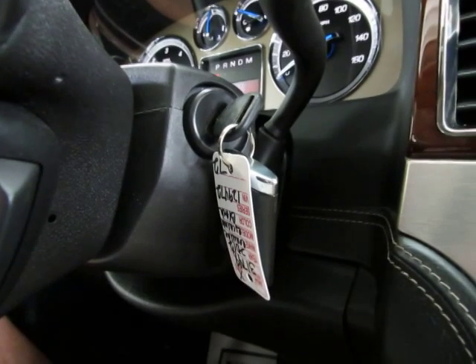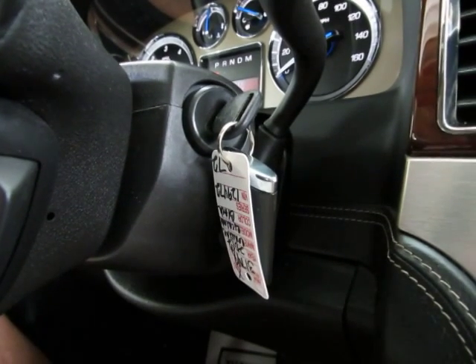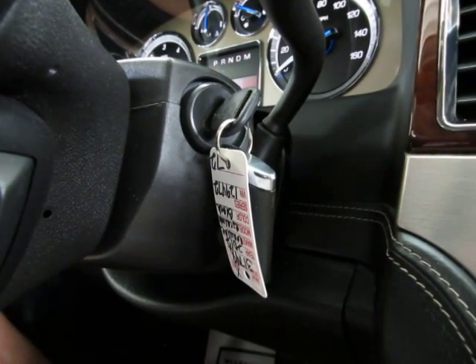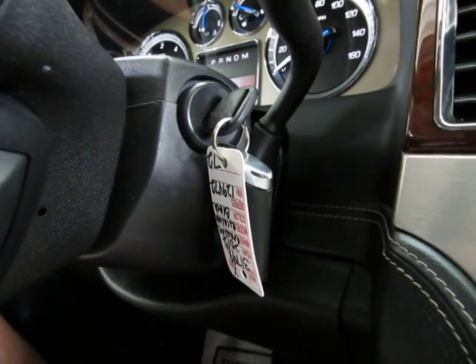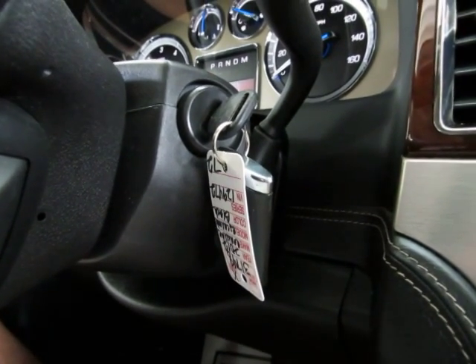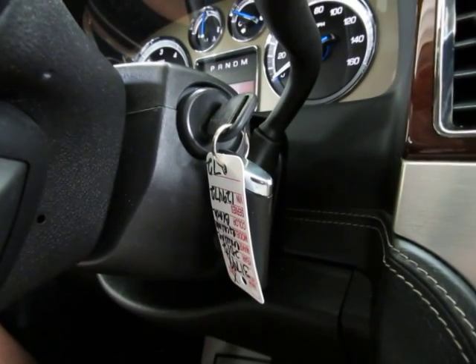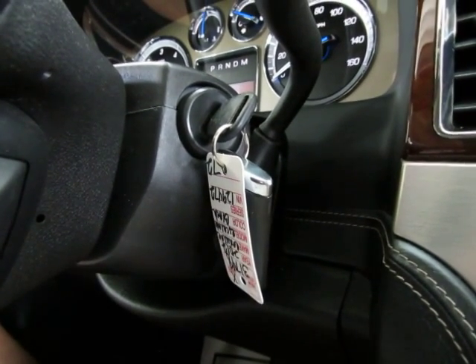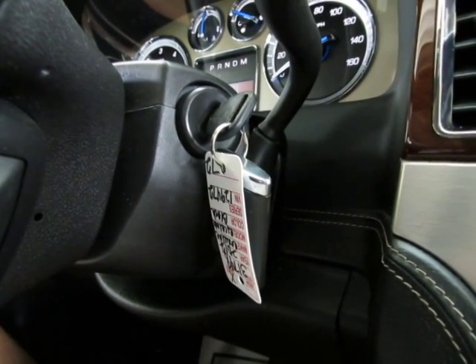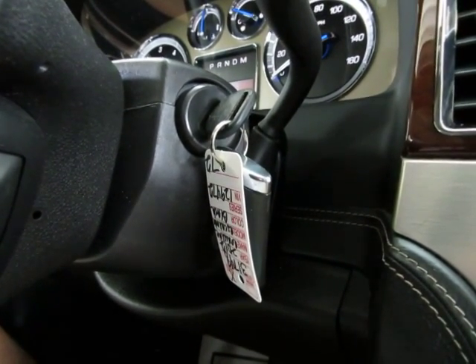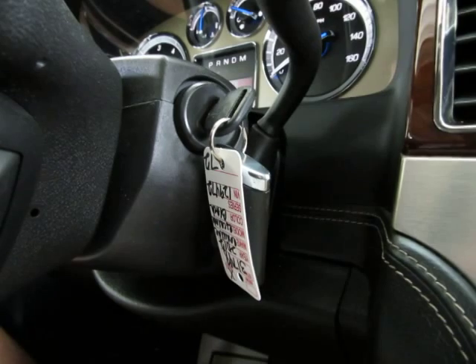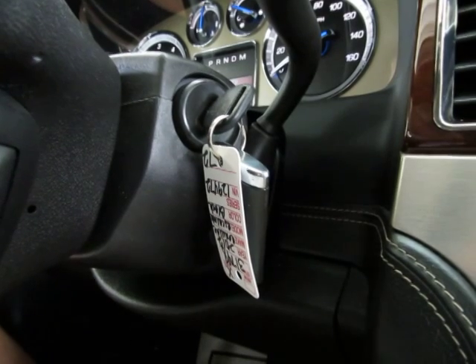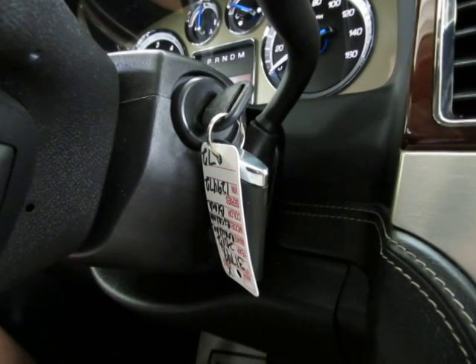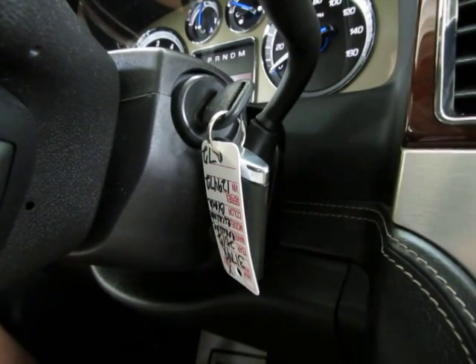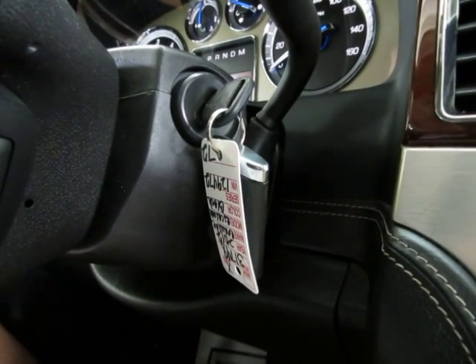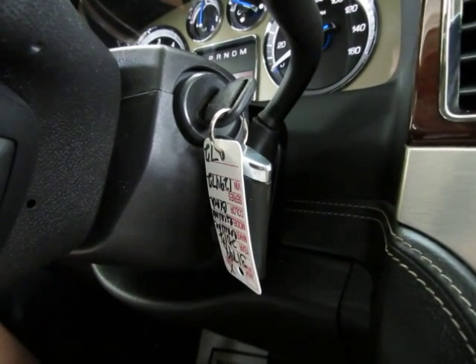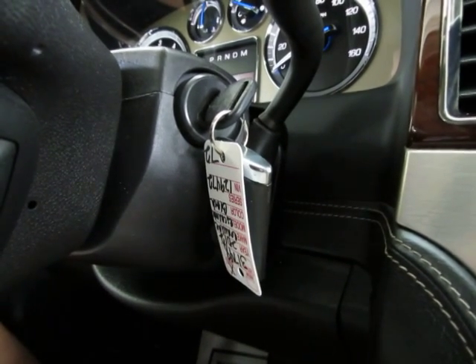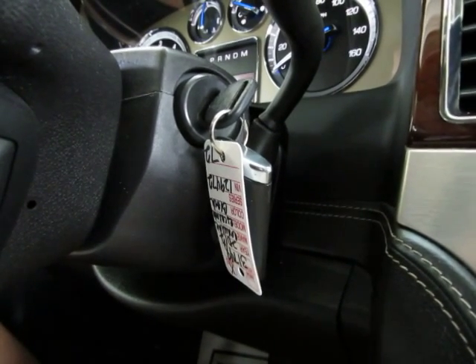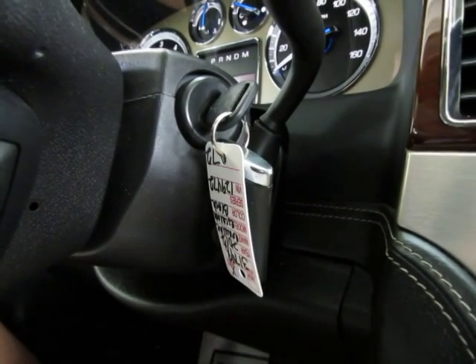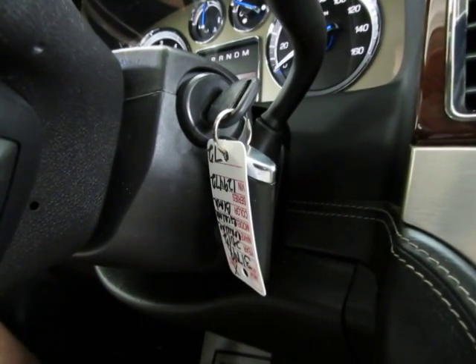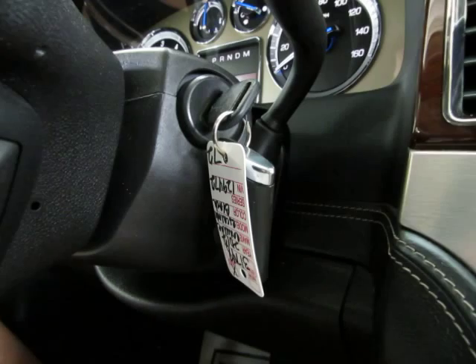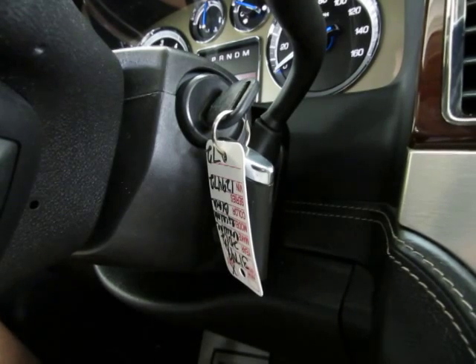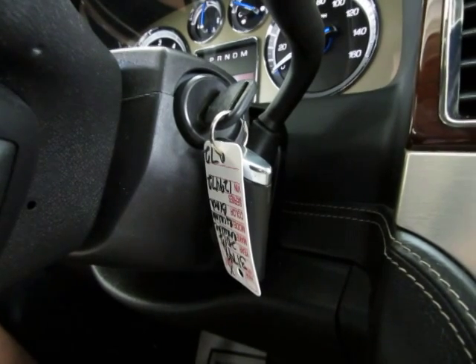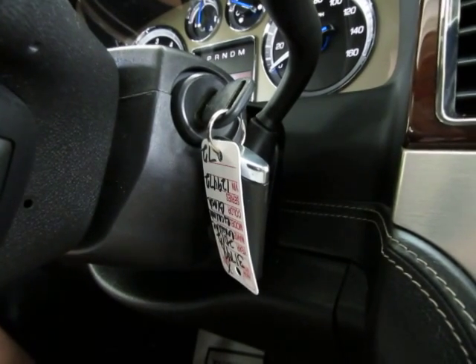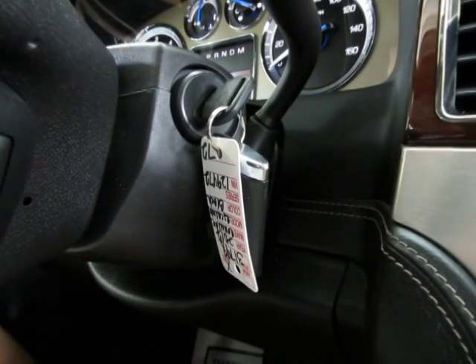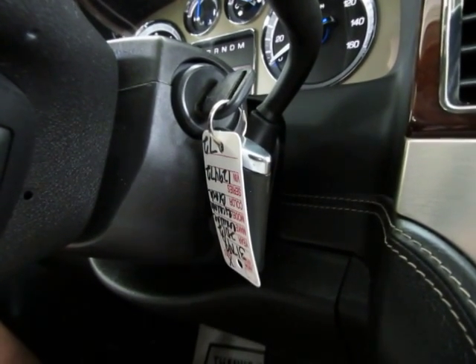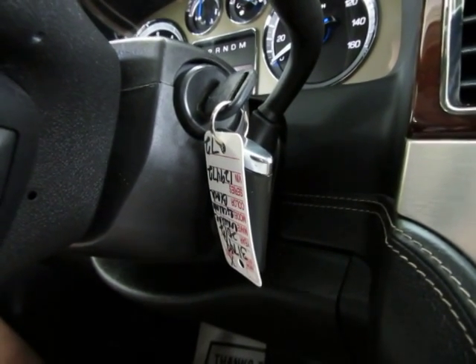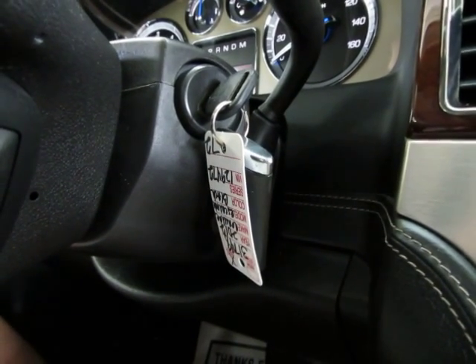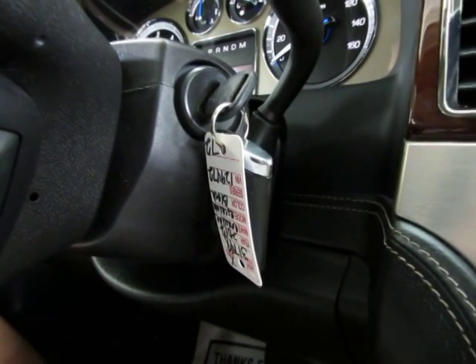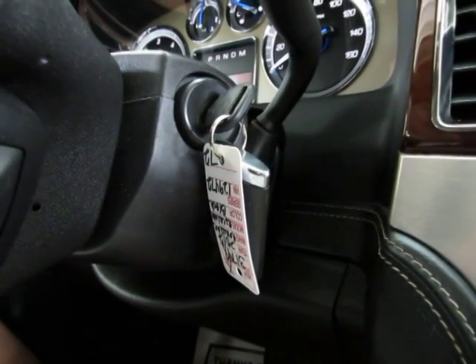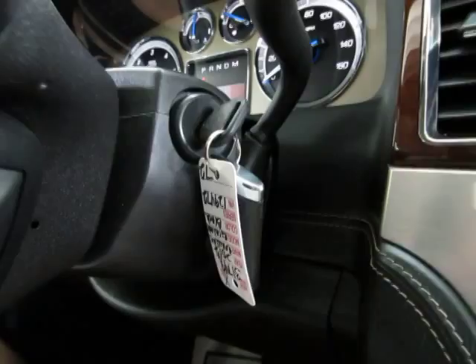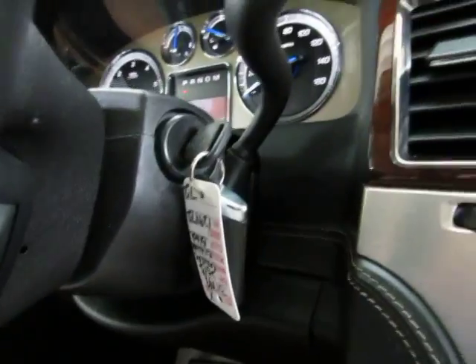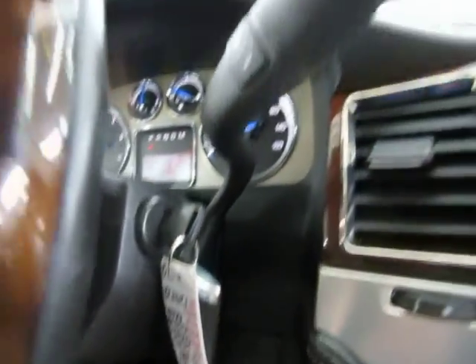If you happen to lock your keys inside your car, they'll provide you with a 24-hour number. You call that number, identify yourself, and once they know it's you, they can send an immediate signal to the car to get it open — which will save you time and money over waiting for a locksmith. They also have roadside assistance and a number of other features.